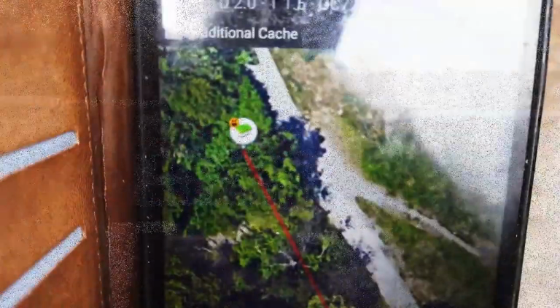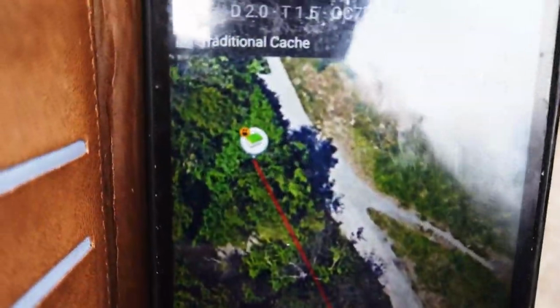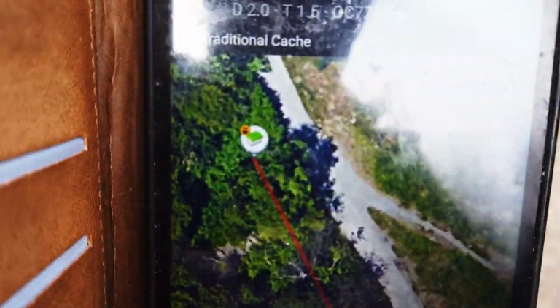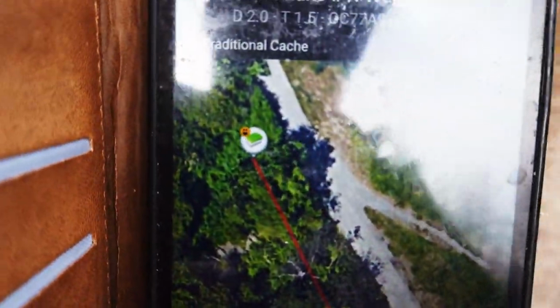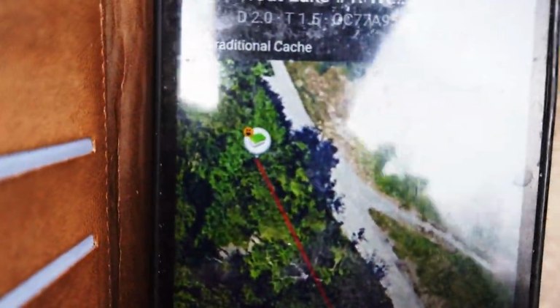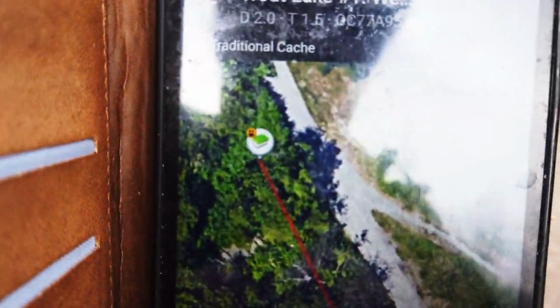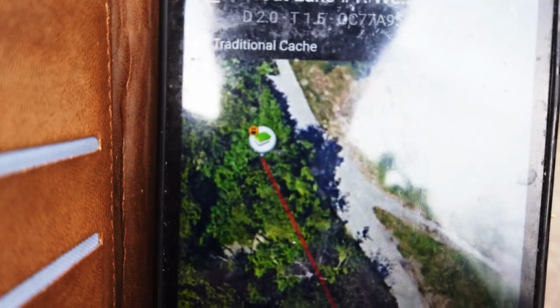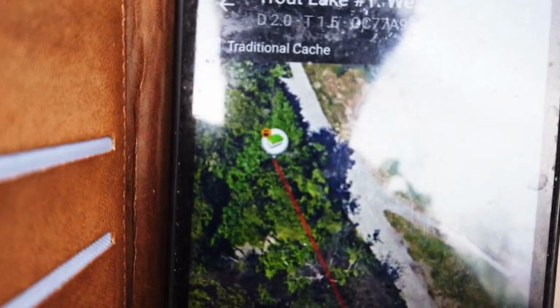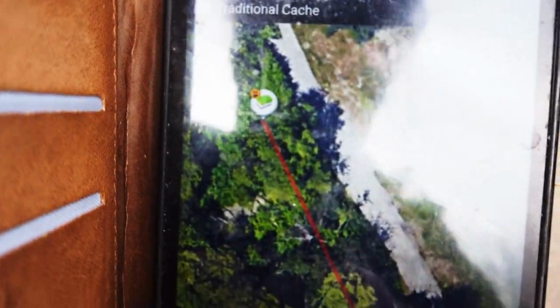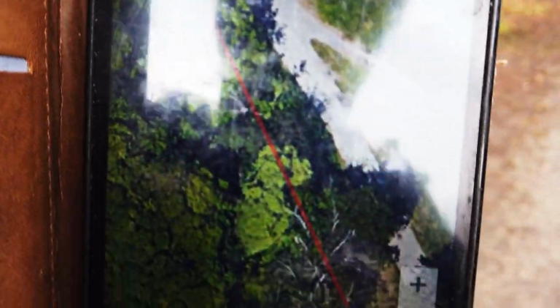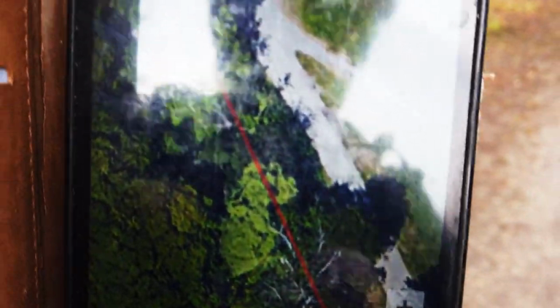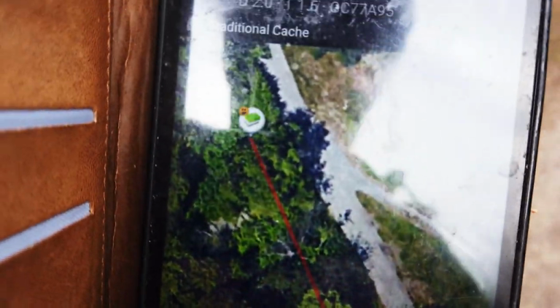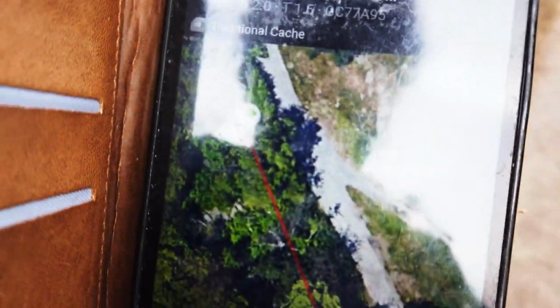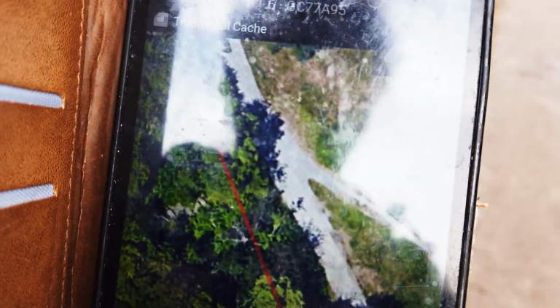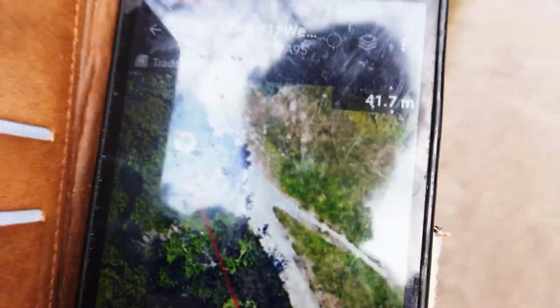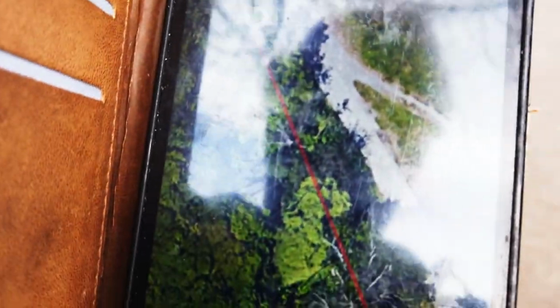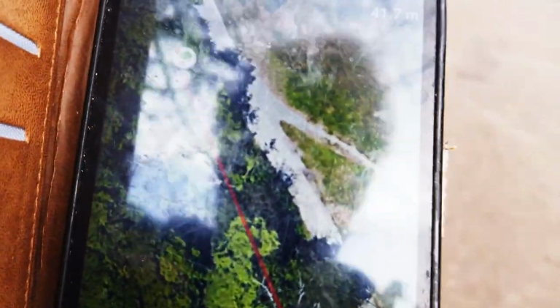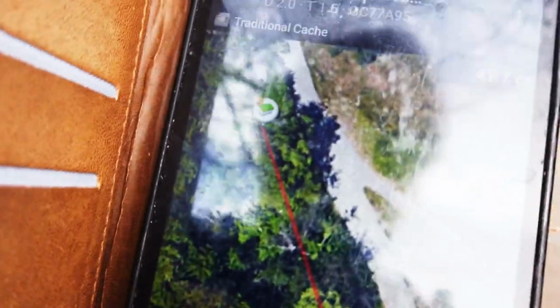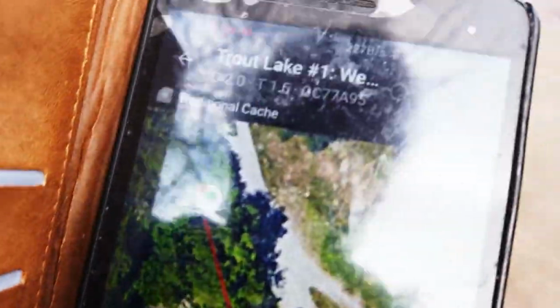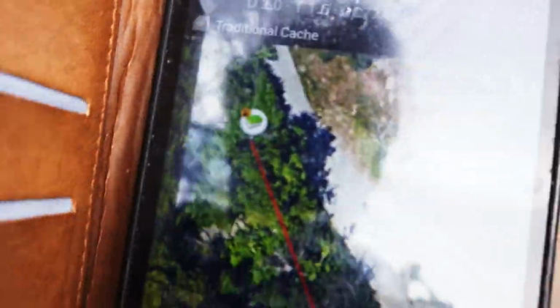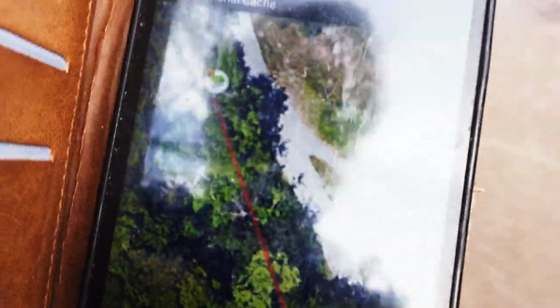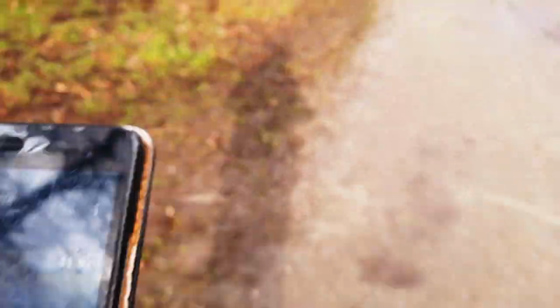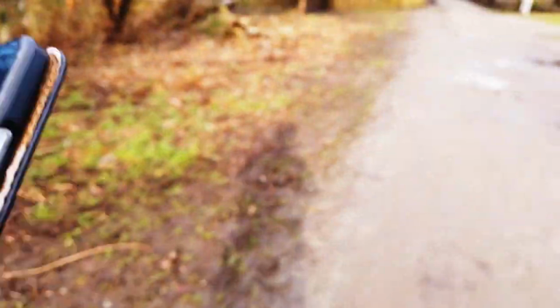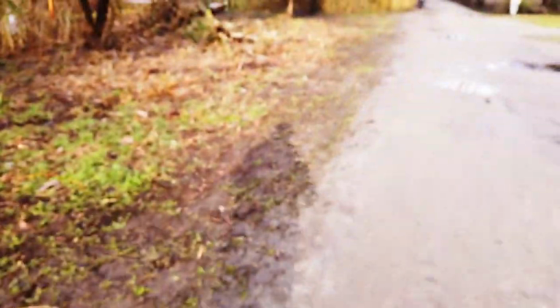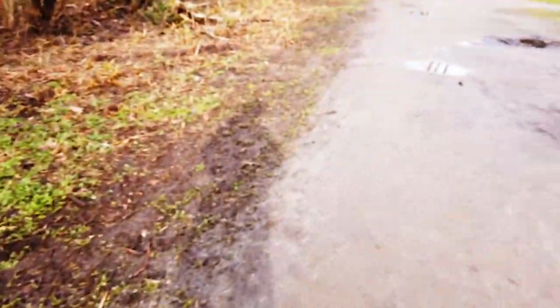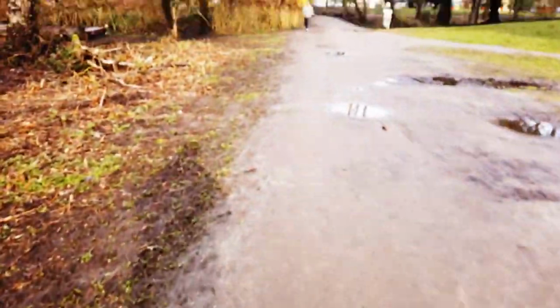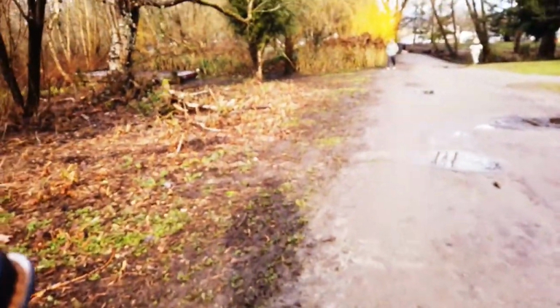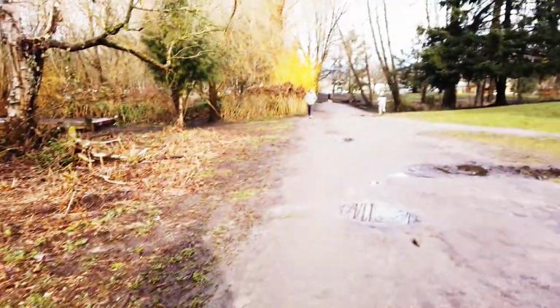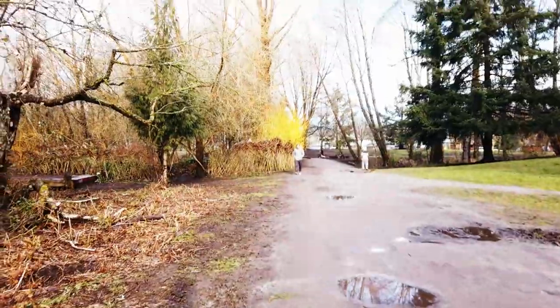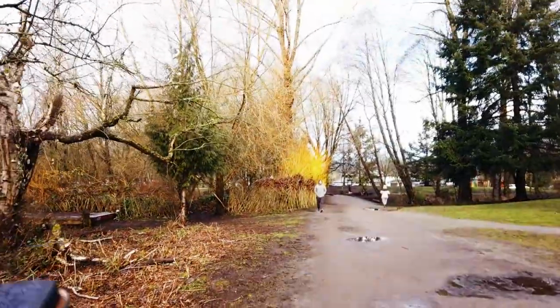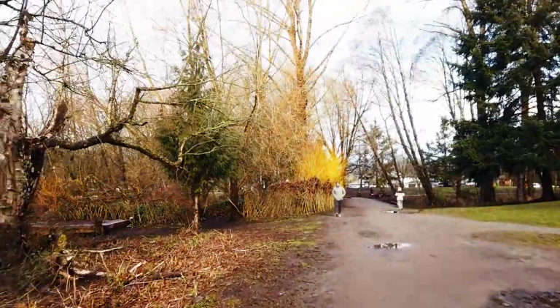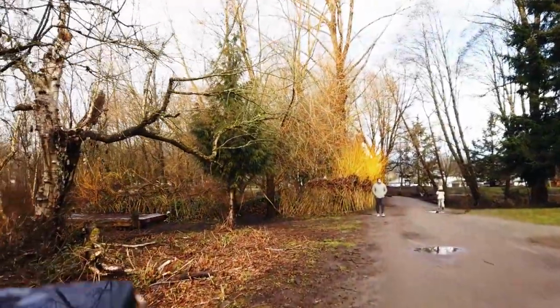That geocache — the green thing with the smiley face — that's the one. Let's go find it. It's still 41 meters away. I found it last year or the year before. Let's see if we can find this thing.